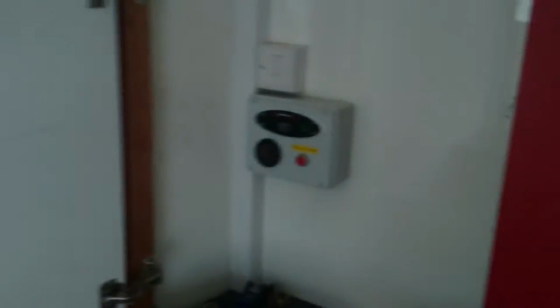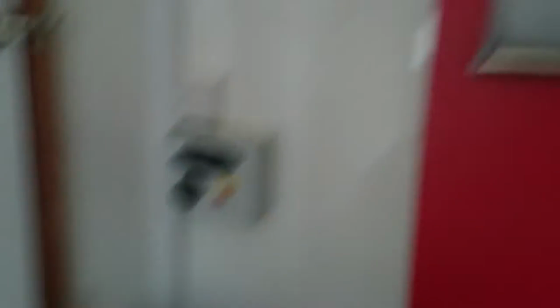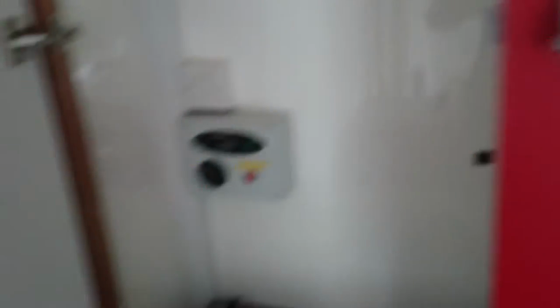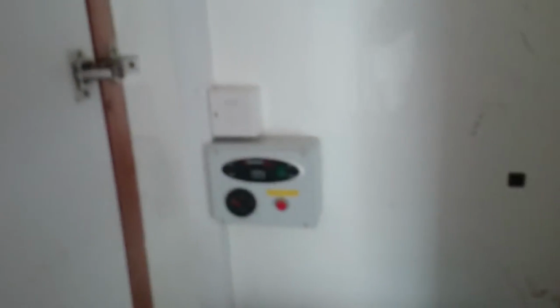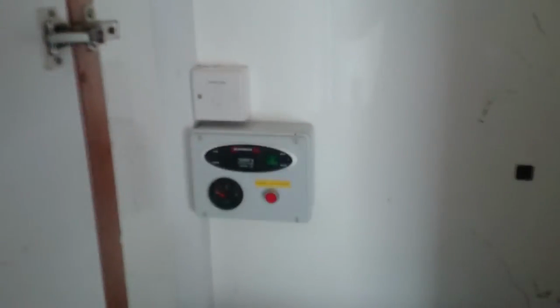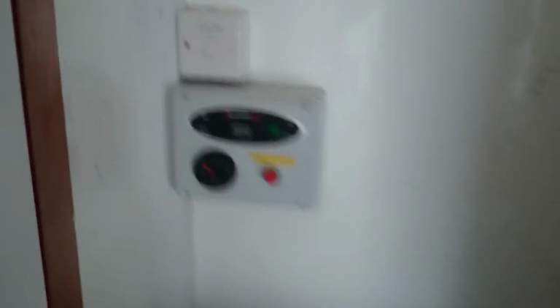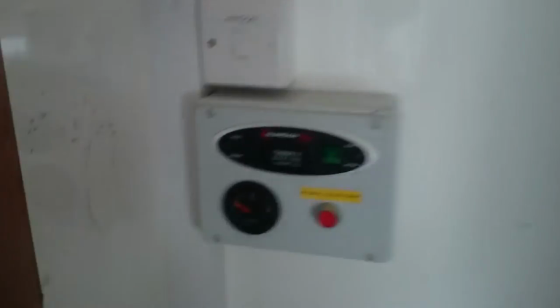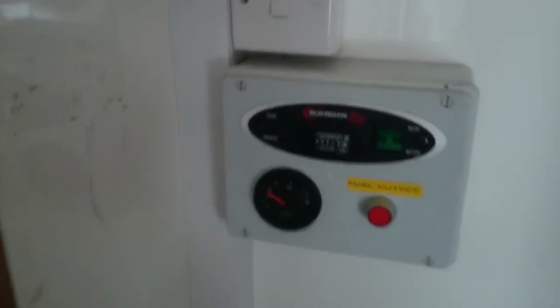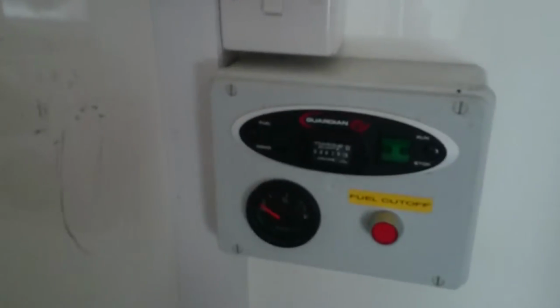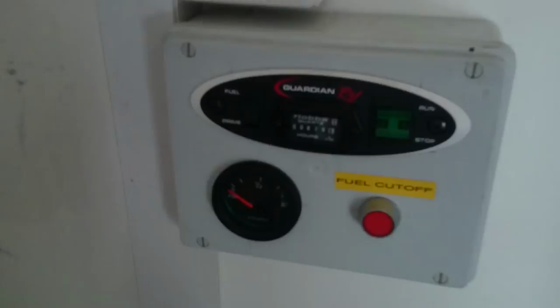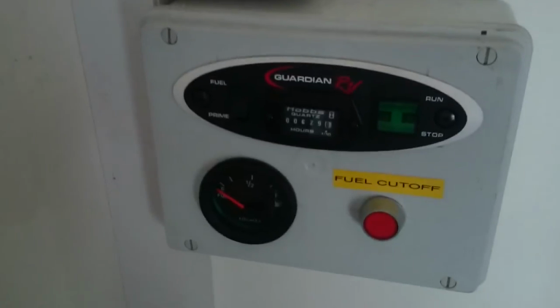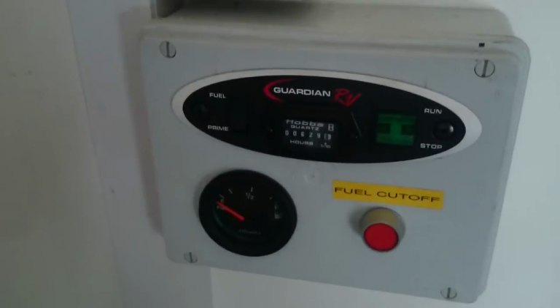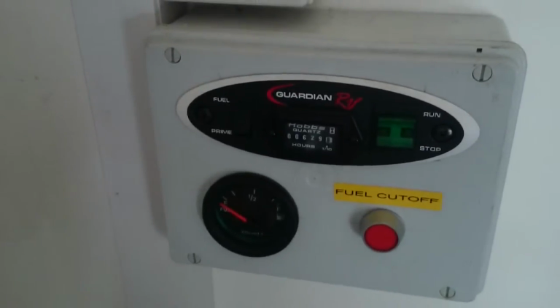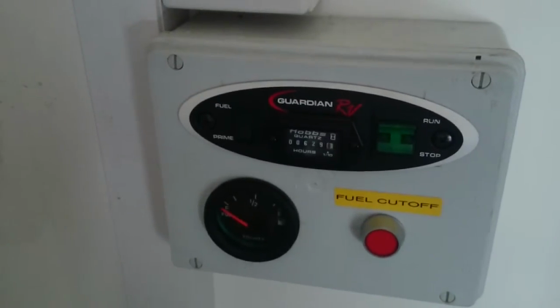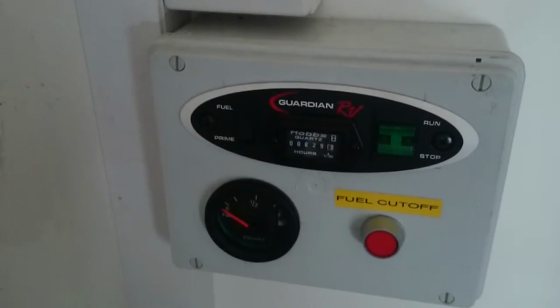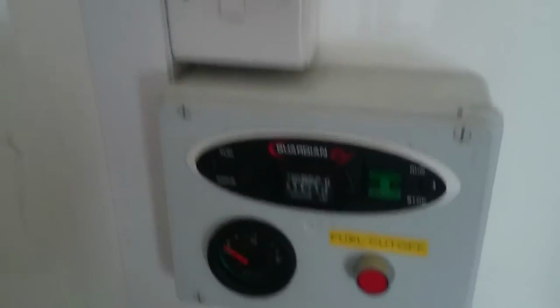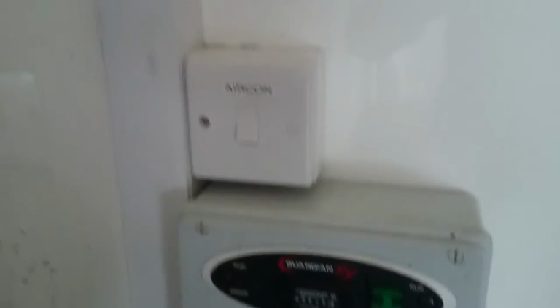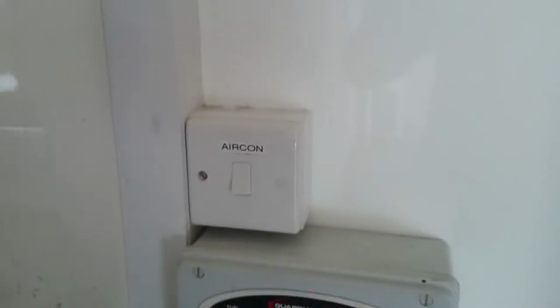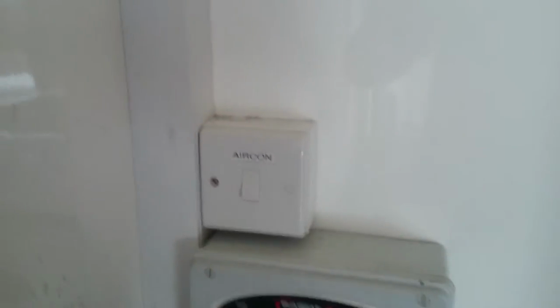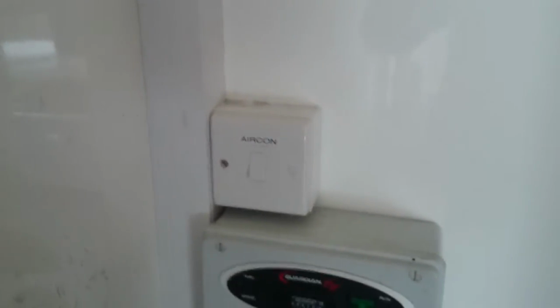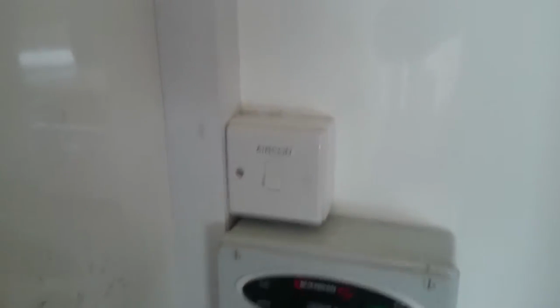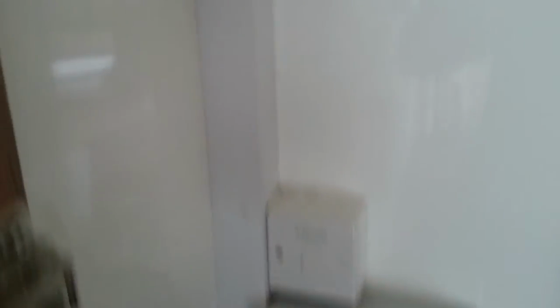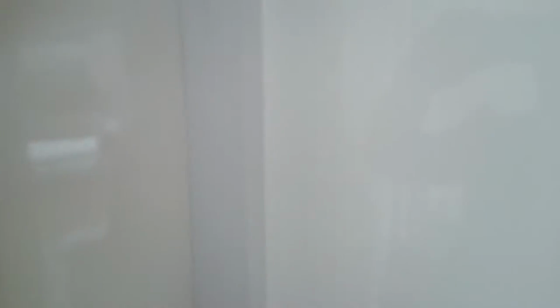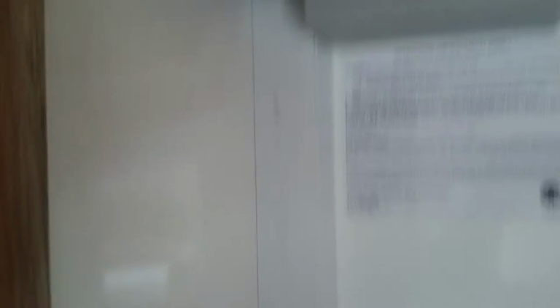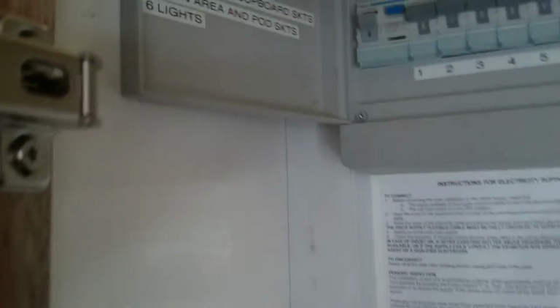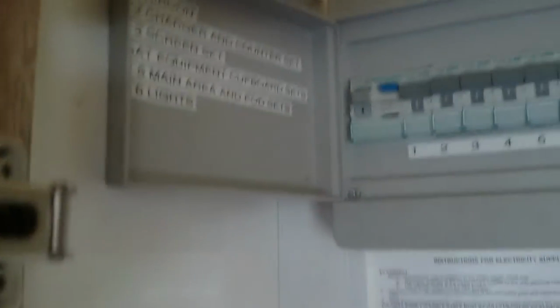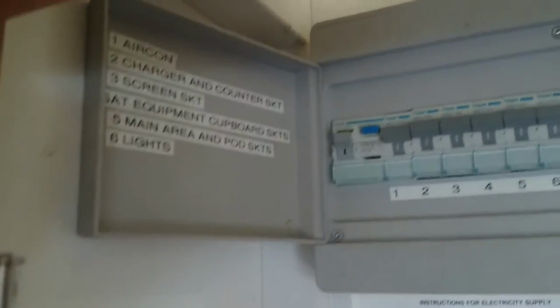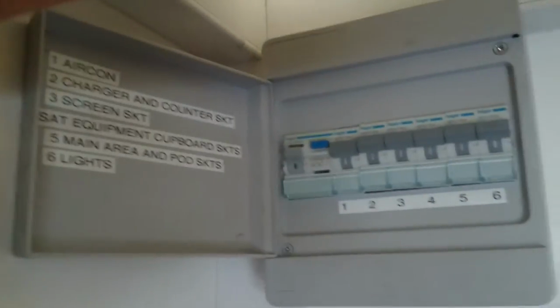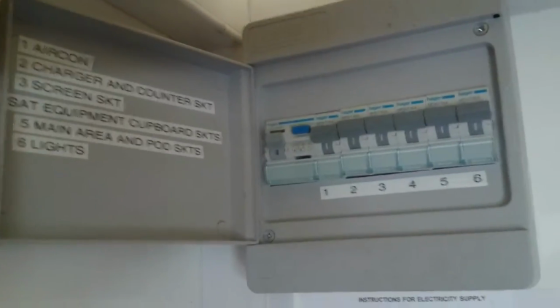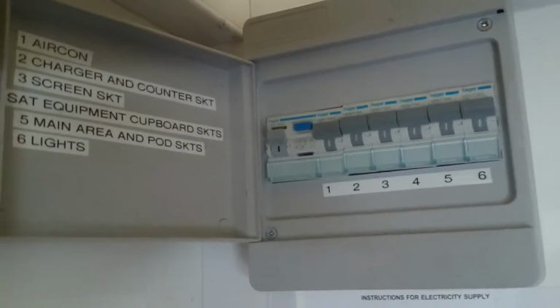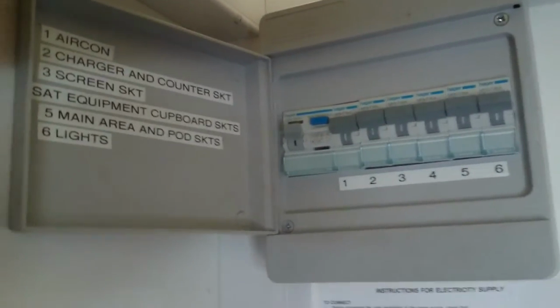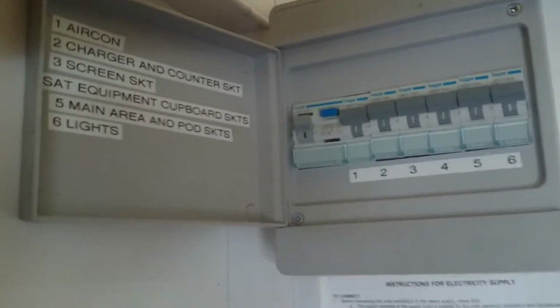We move in behind to the generator control panel. There's an aircon switch and your main board.